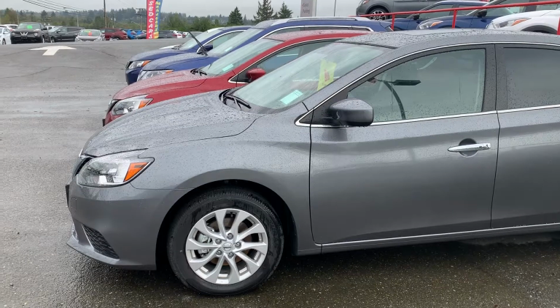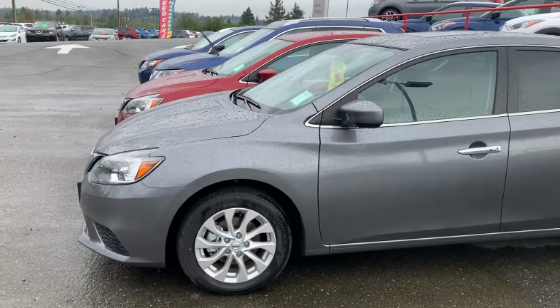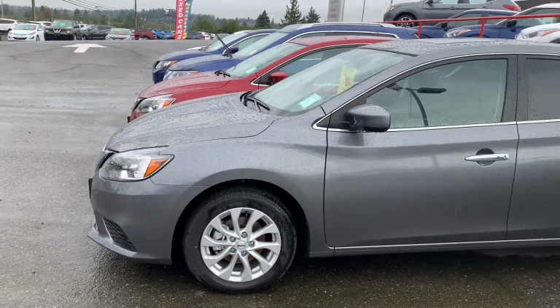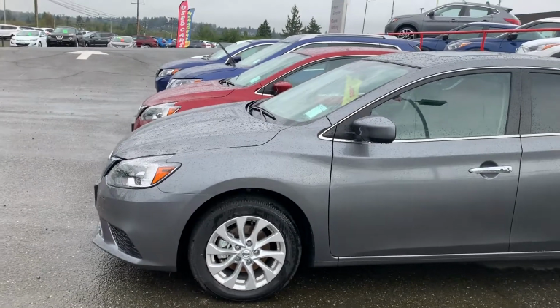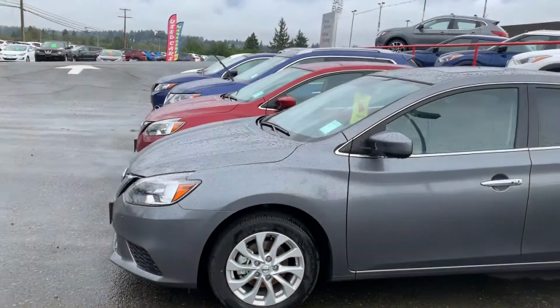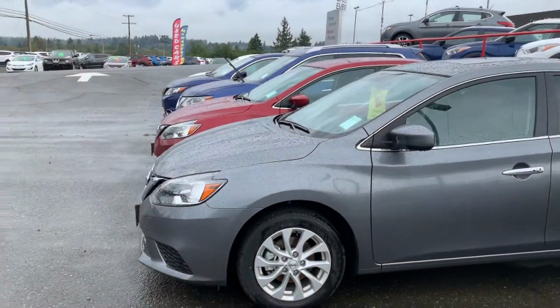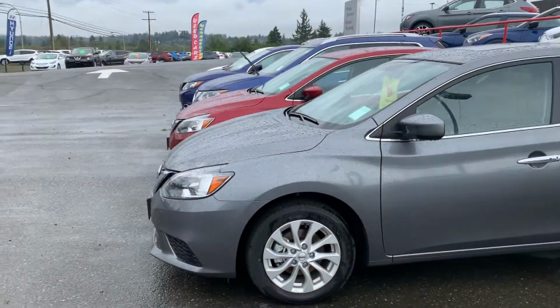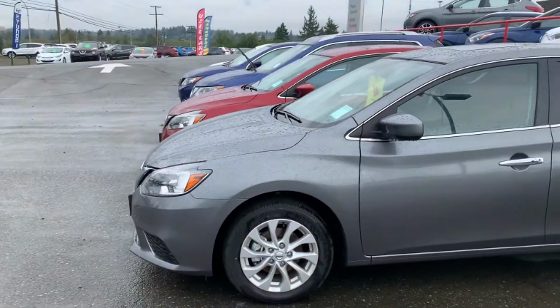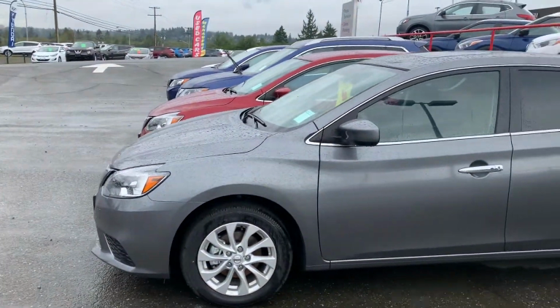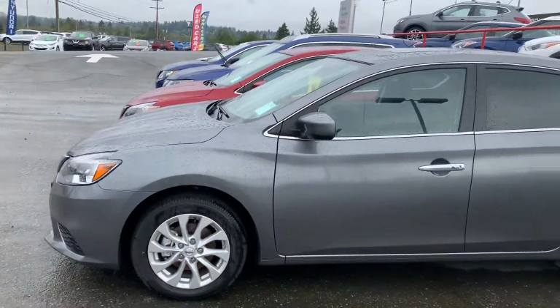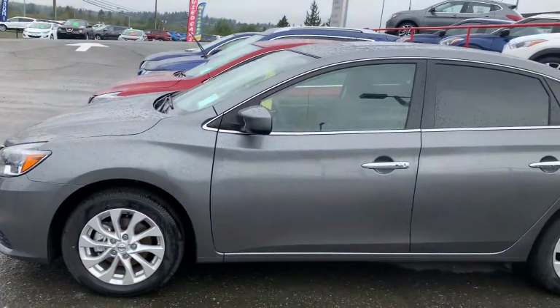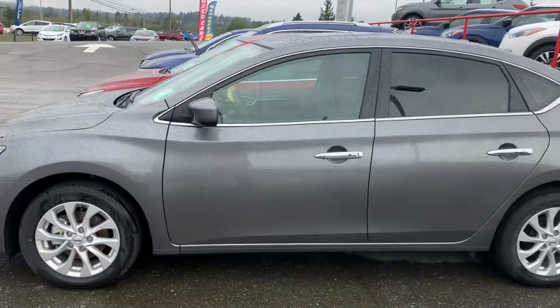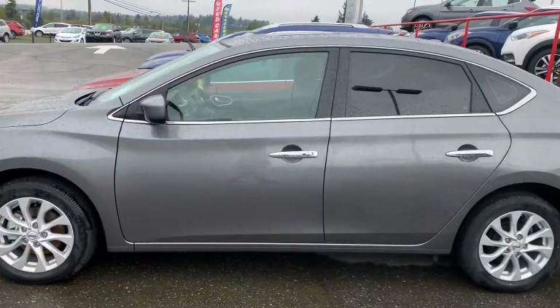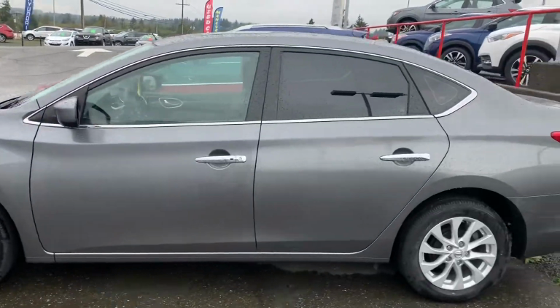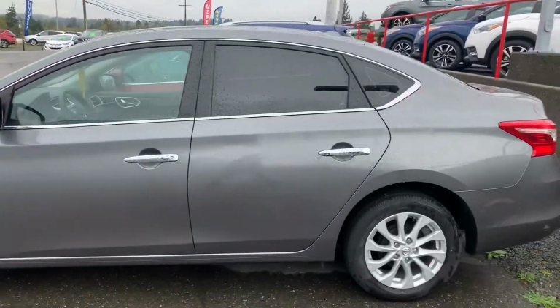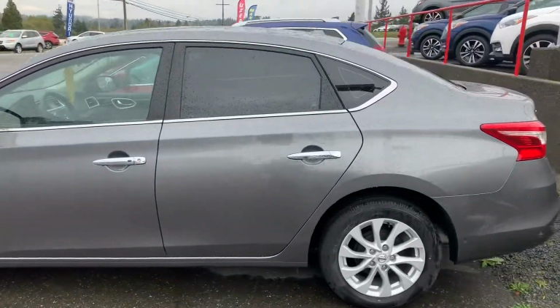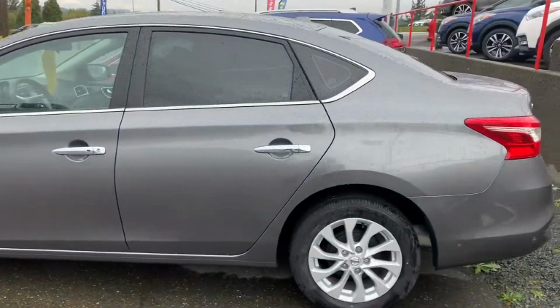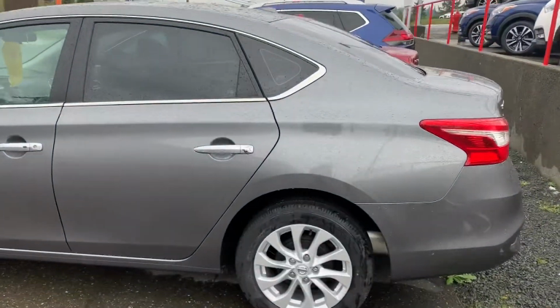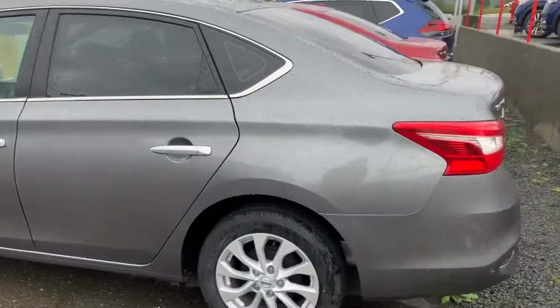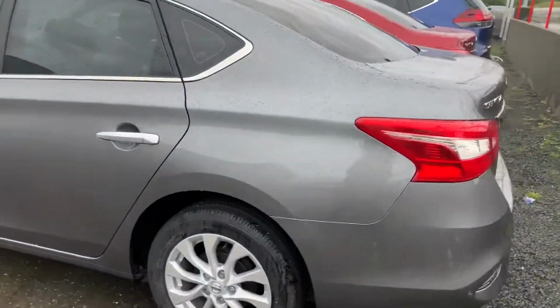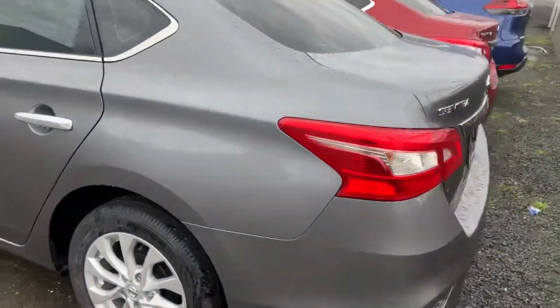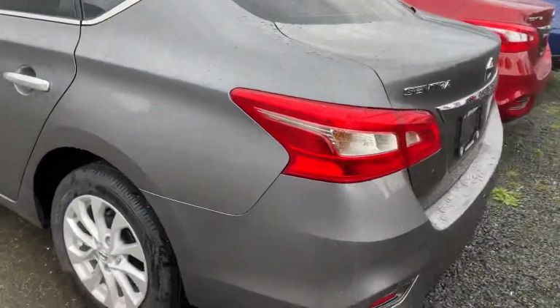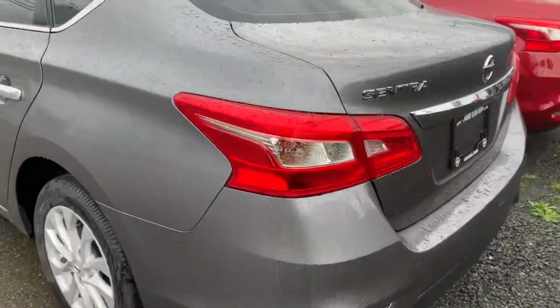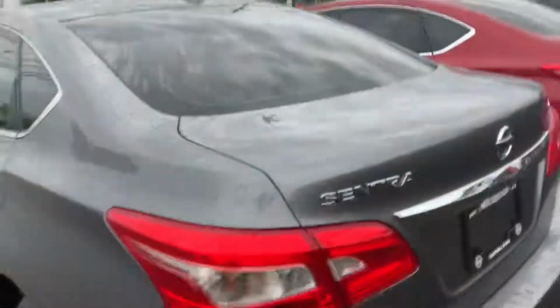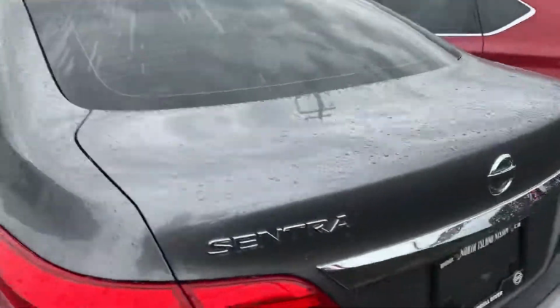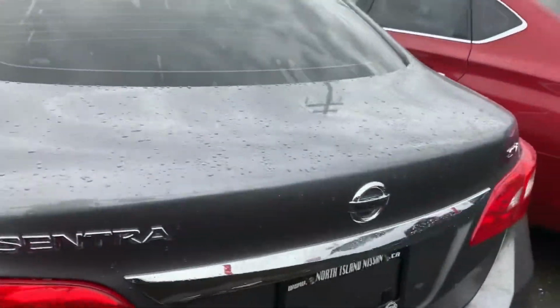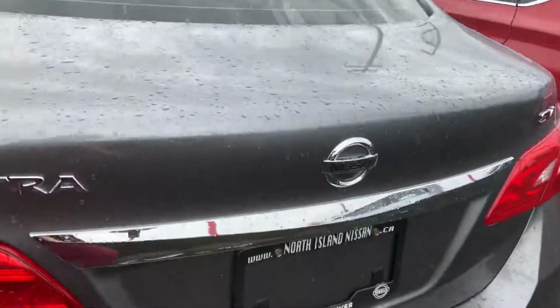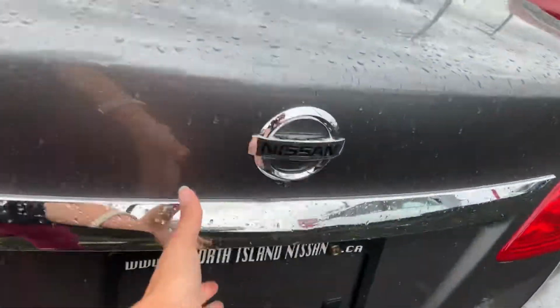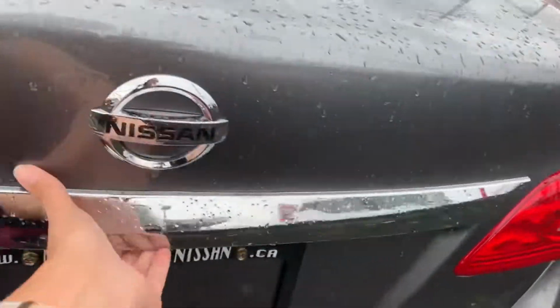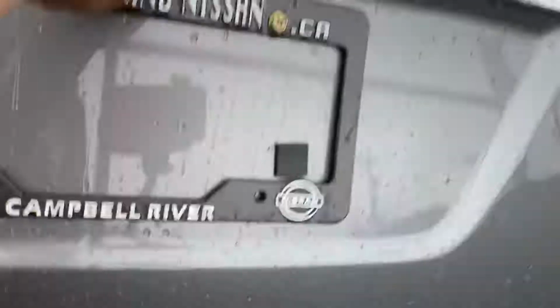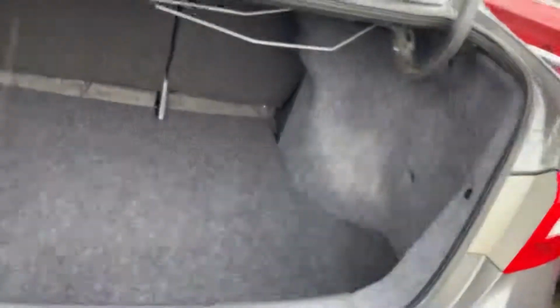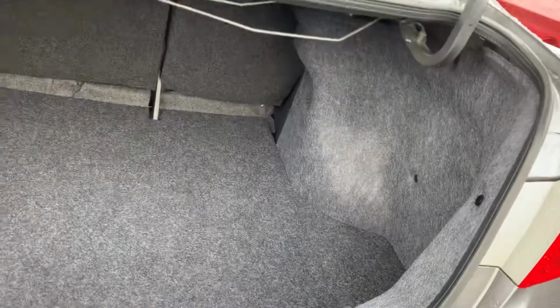Today I'm going to talk about the 2019 Nissan Sentra. What I really wanted to show off in these great little commuter cars was the hatch space. If you're traveling long distances or anything like that, these have a ton of space in the hatch here.